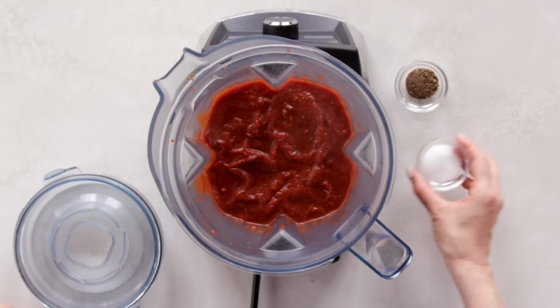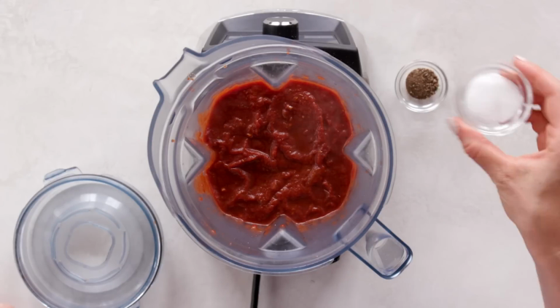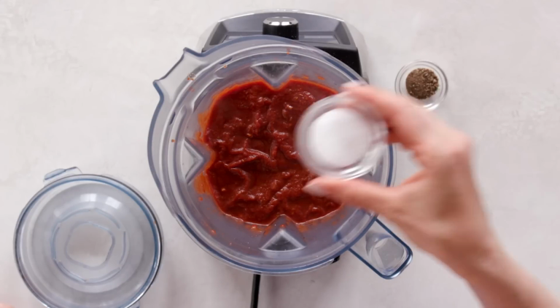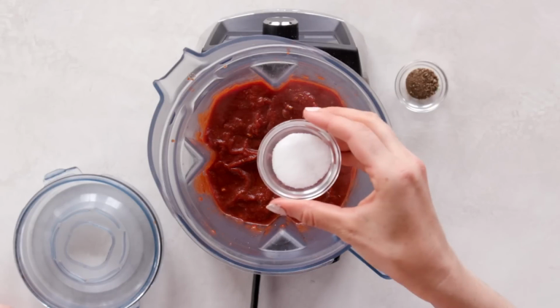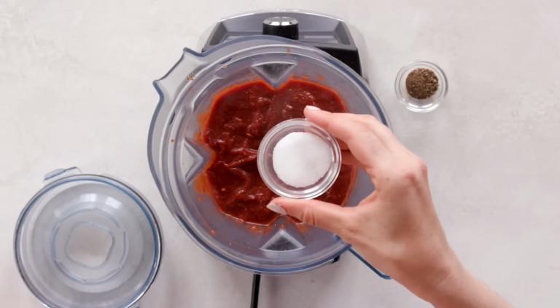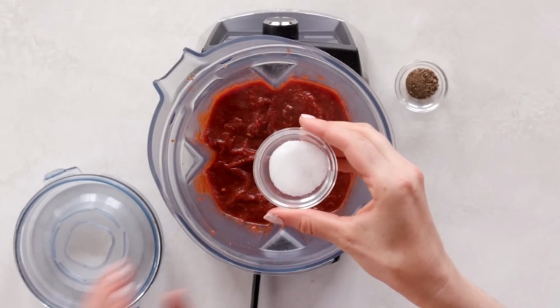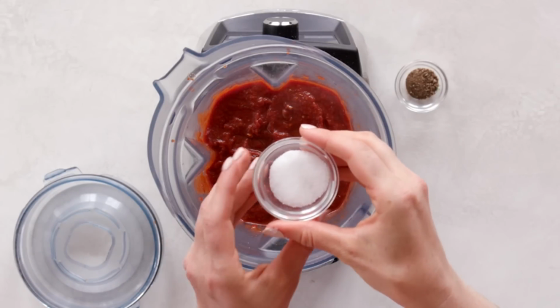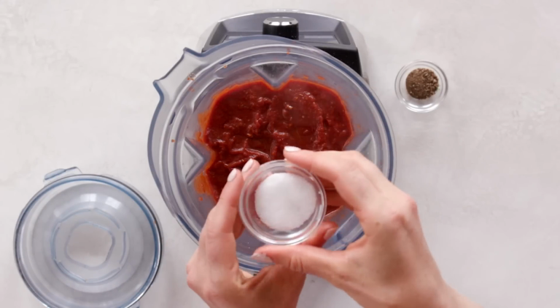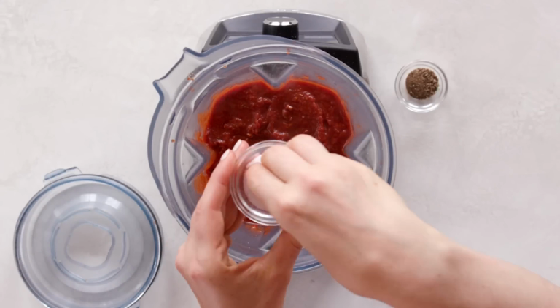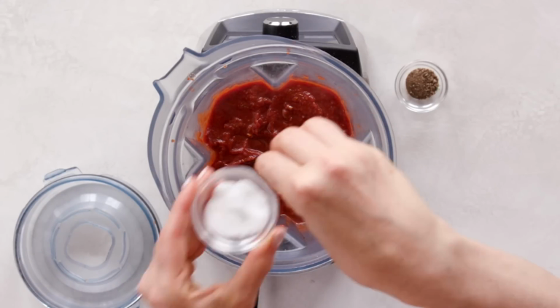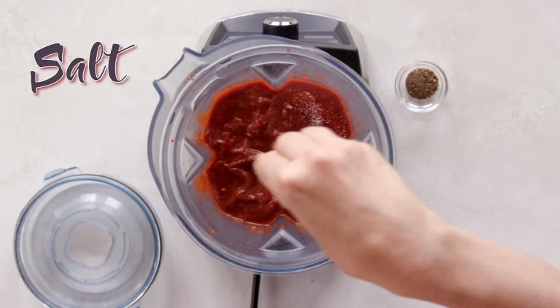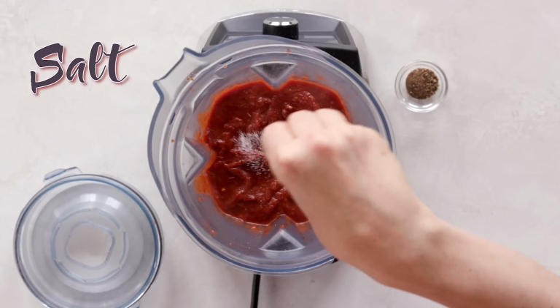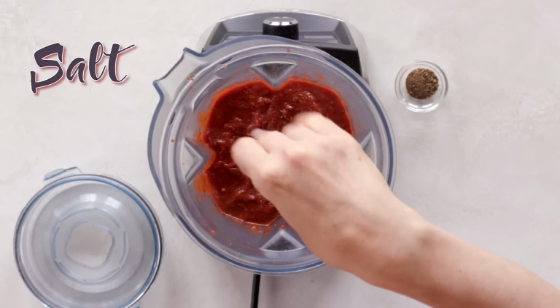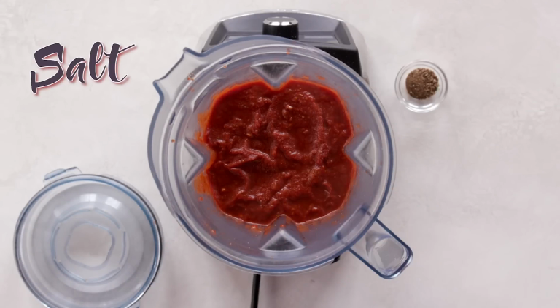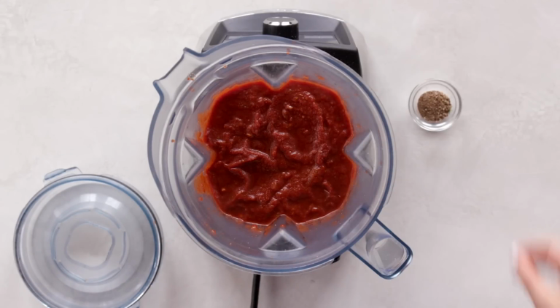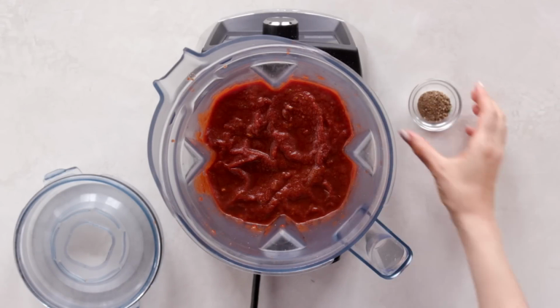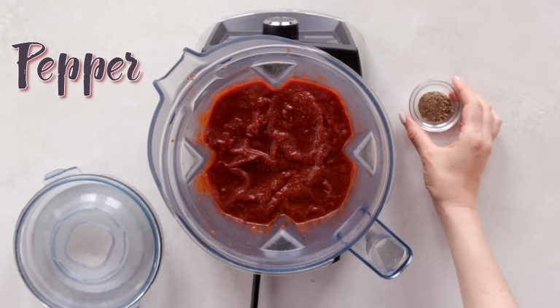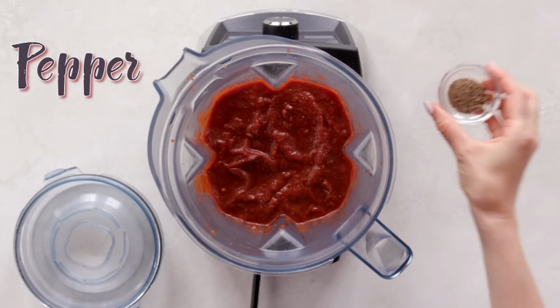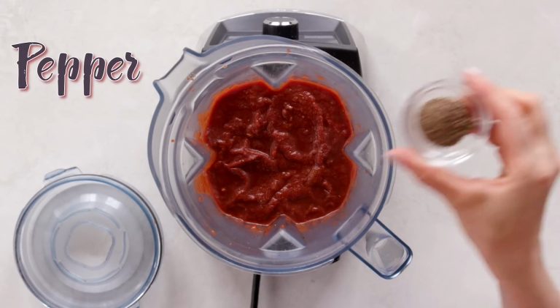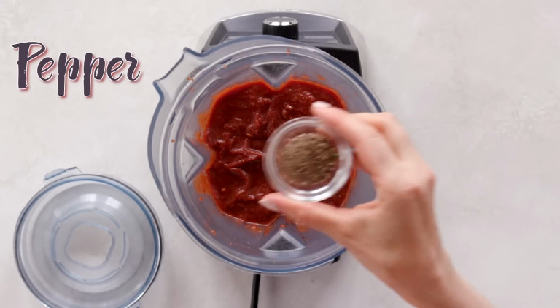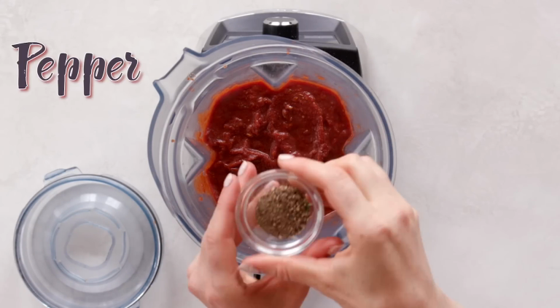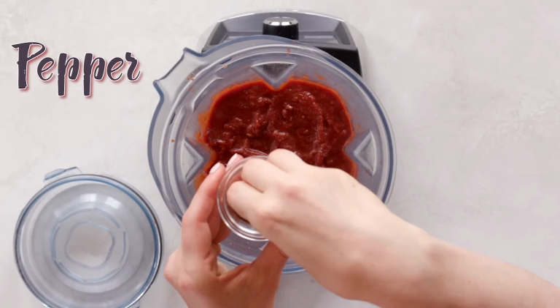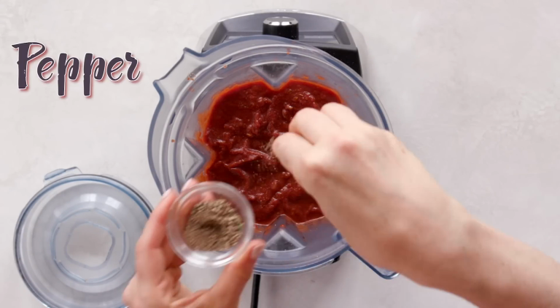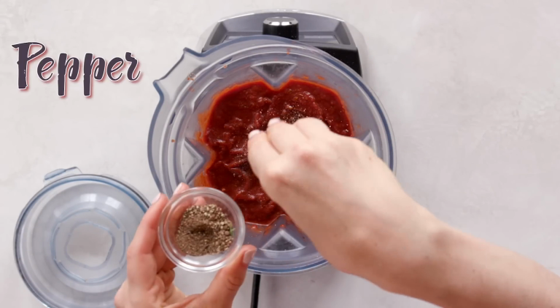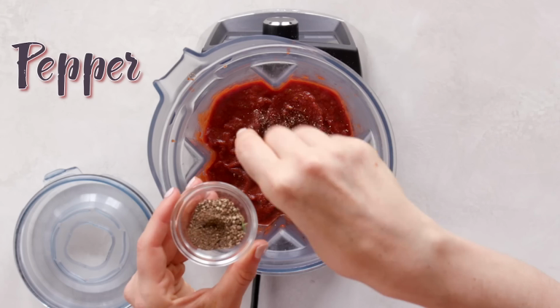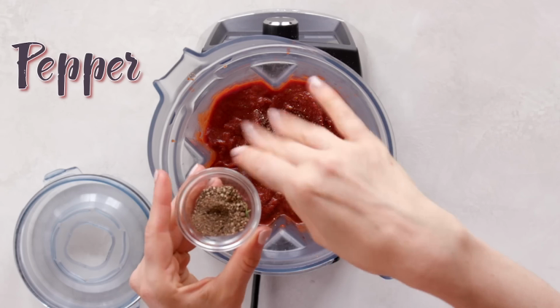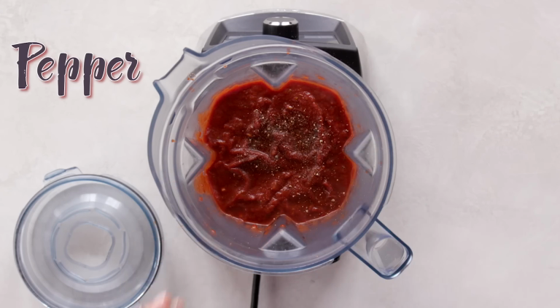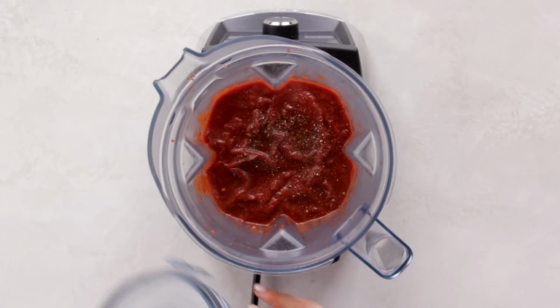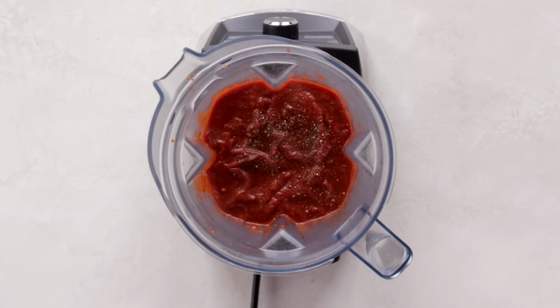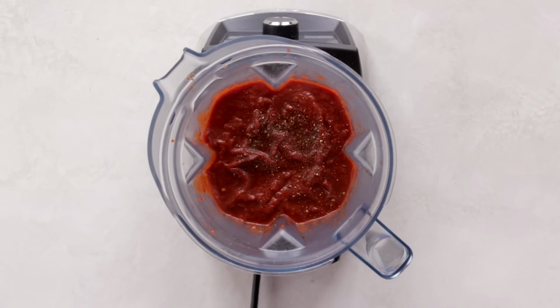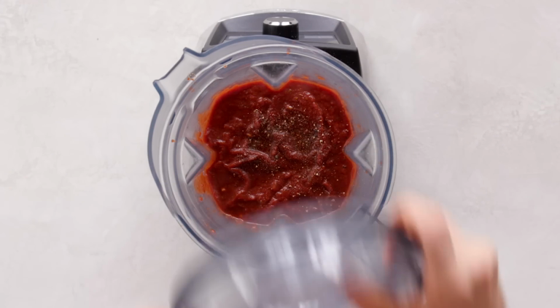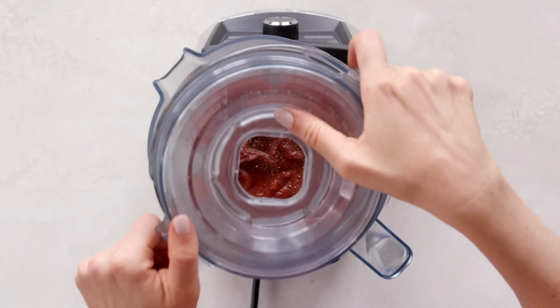Next, I transfer it to my blender and add a little bit of salt and some pepper, just to taste. Then I puree it until it's really smooth.